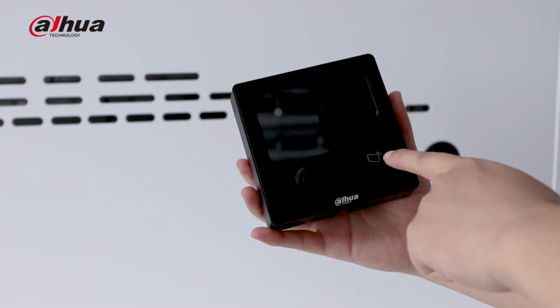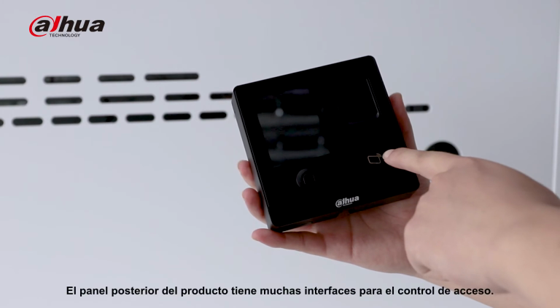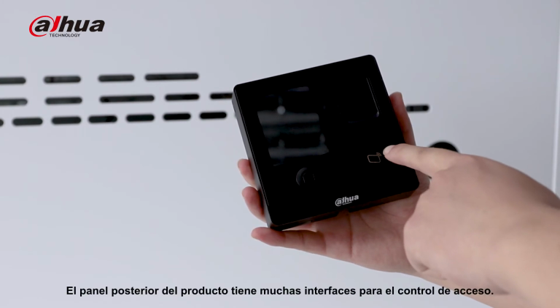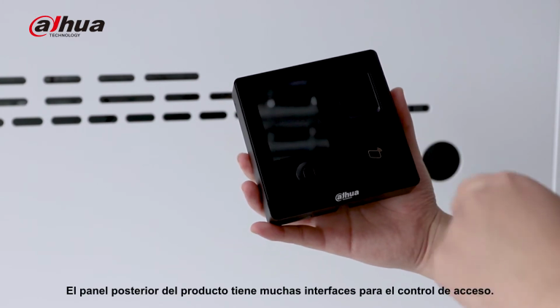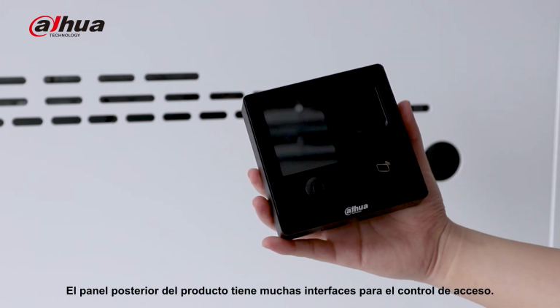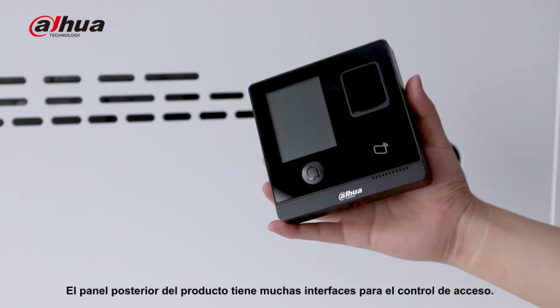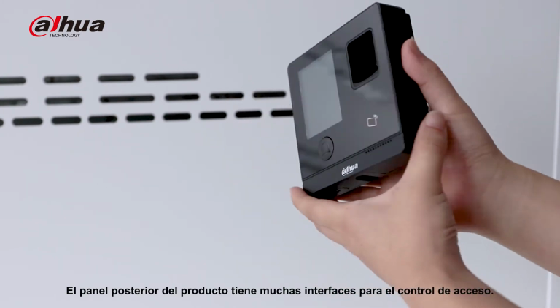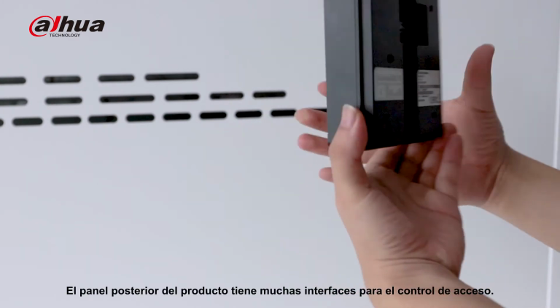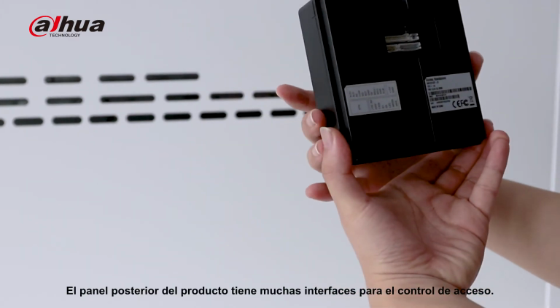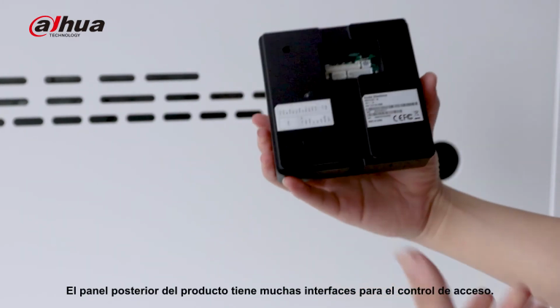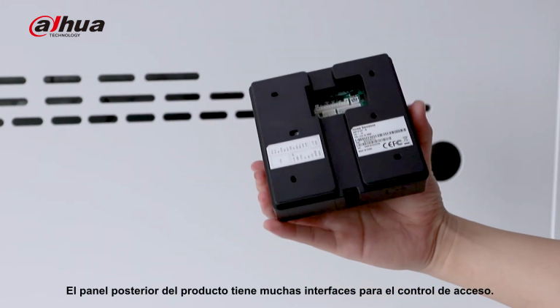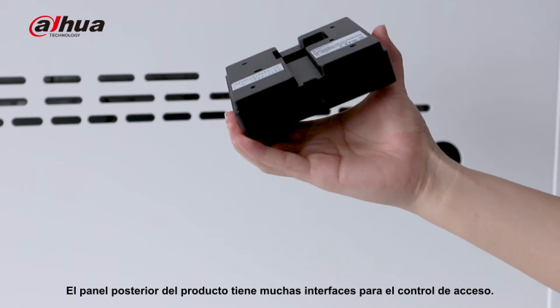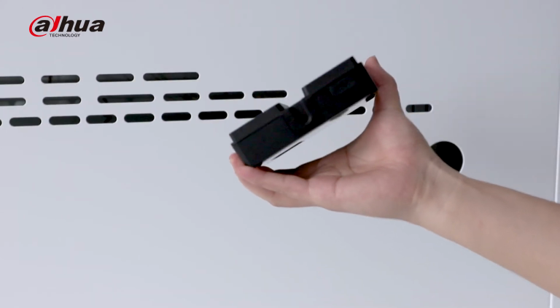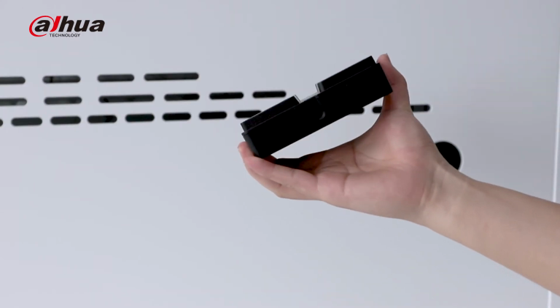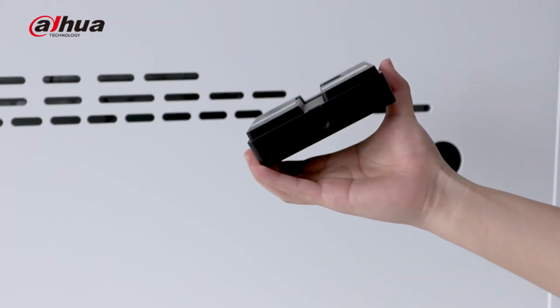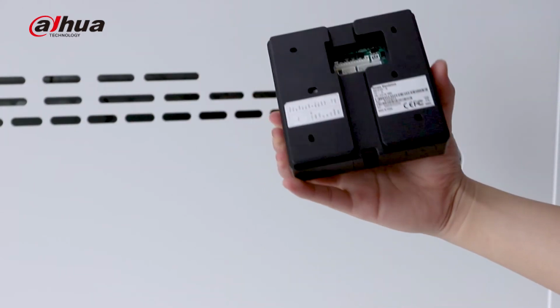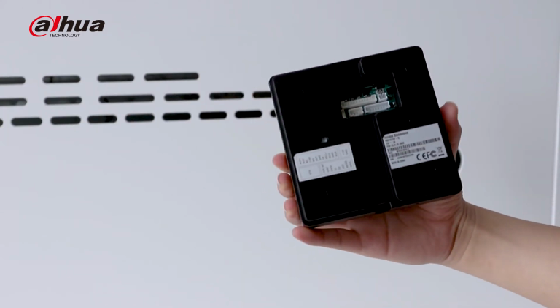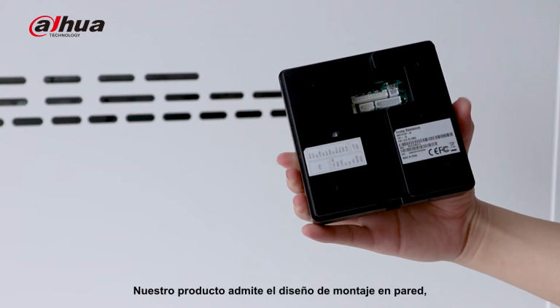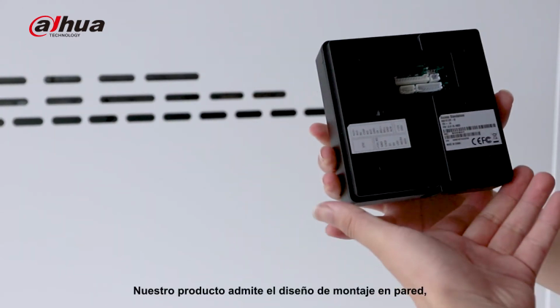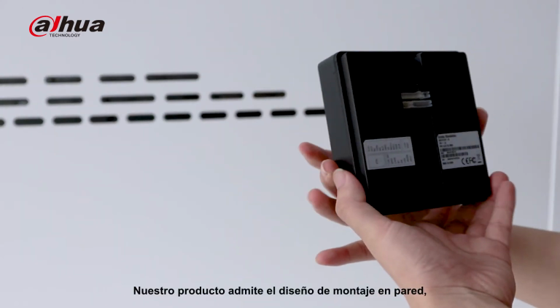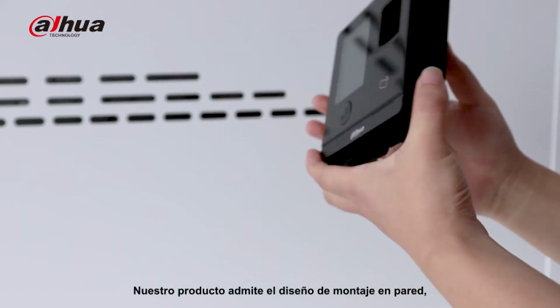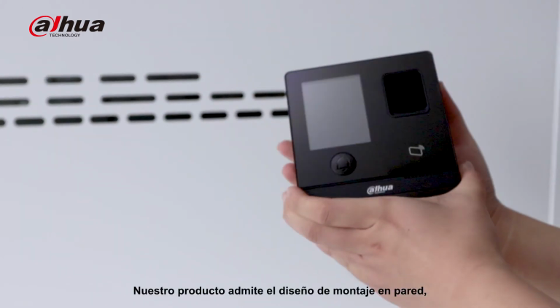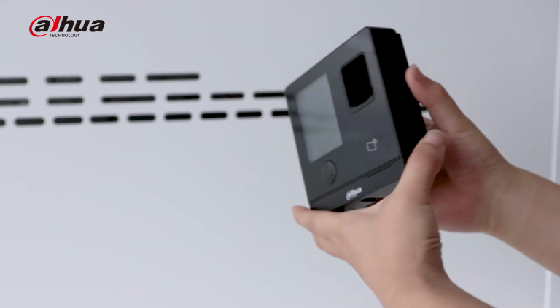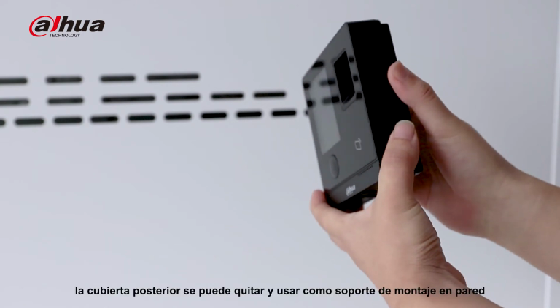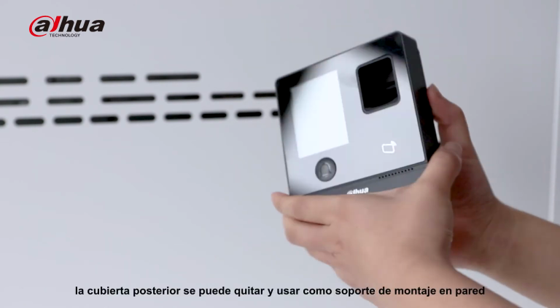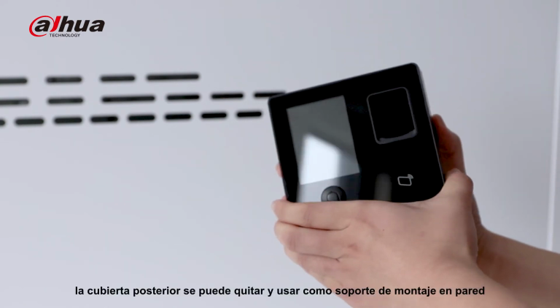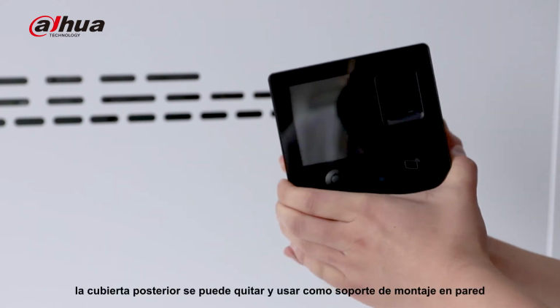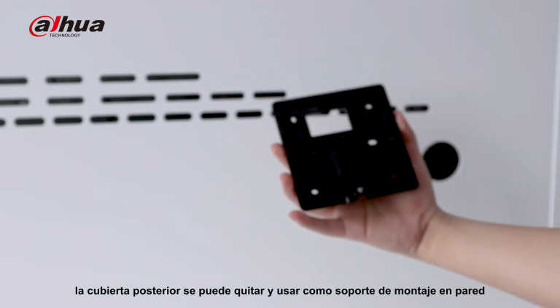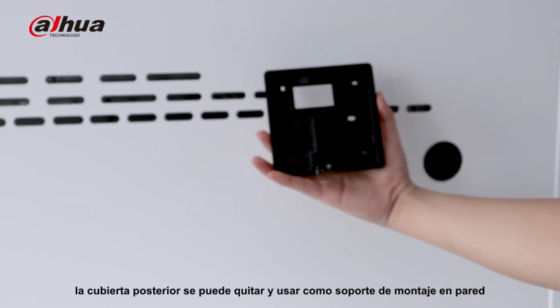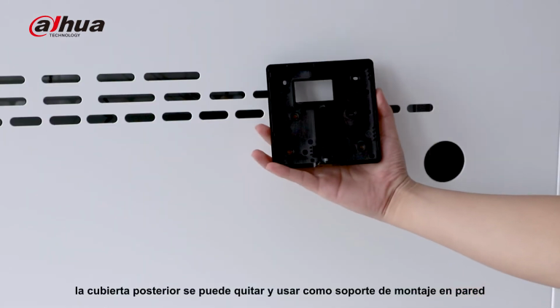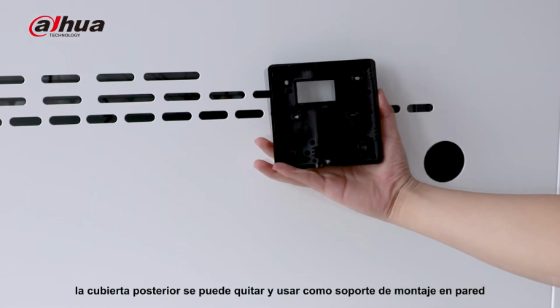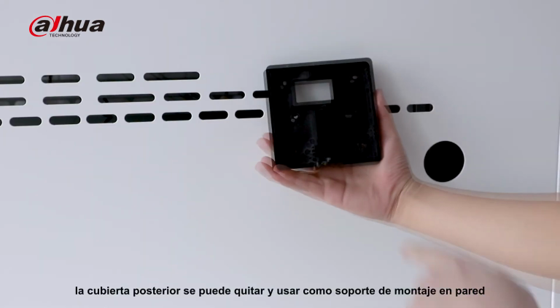The back part of the product has lots of interfaces for access control. Our product sports a wall-mounting design. The rear cover can be removed and used as a wall-mounting bracket.